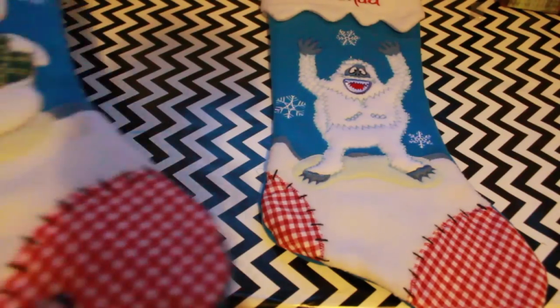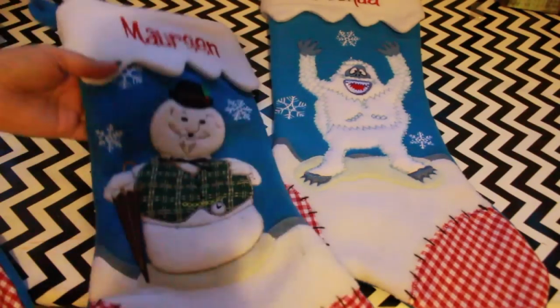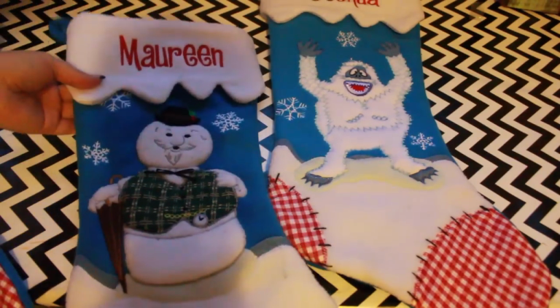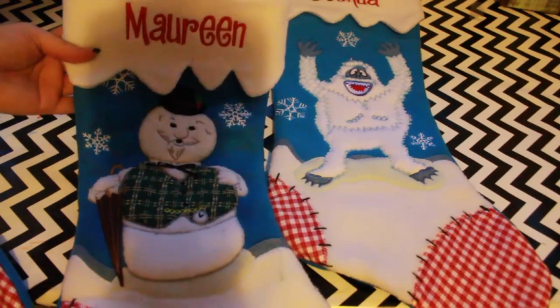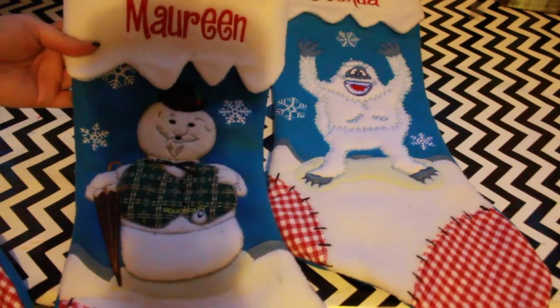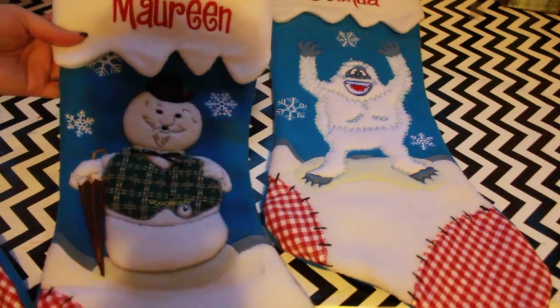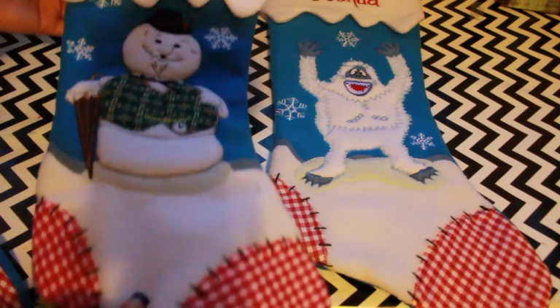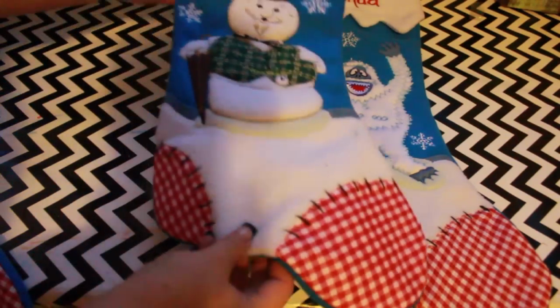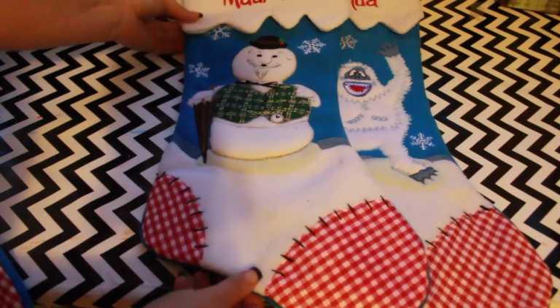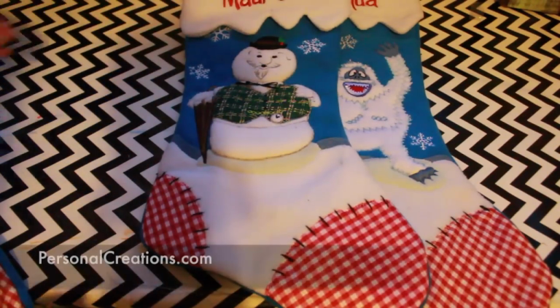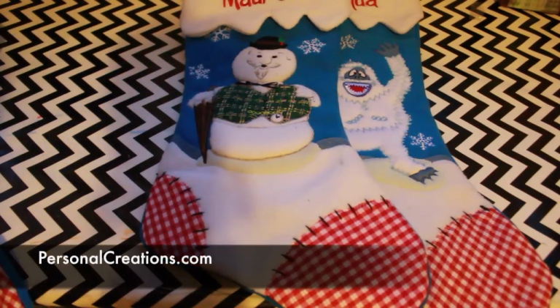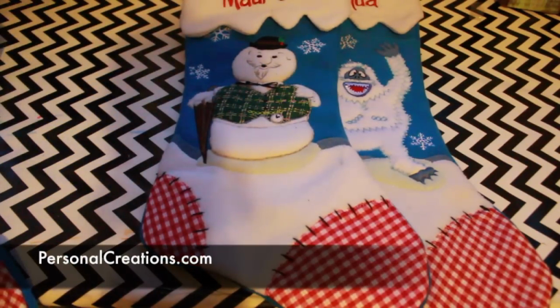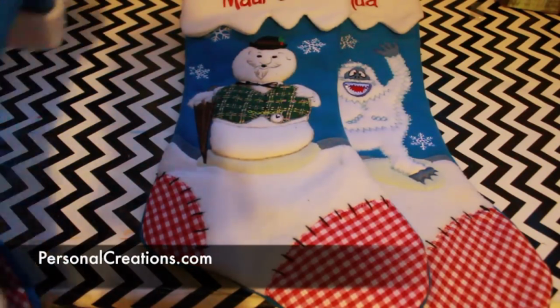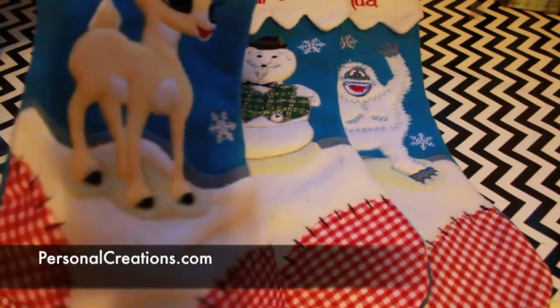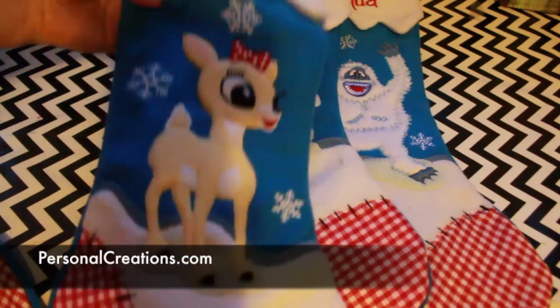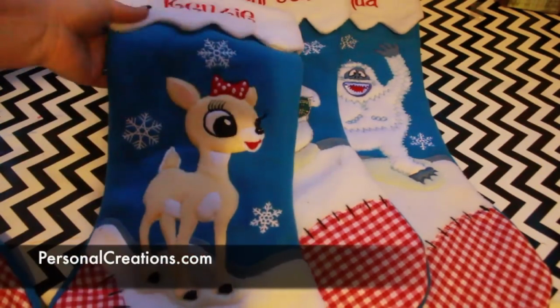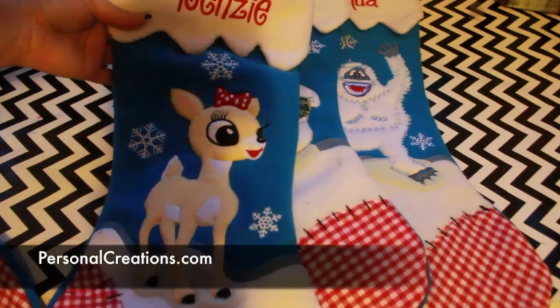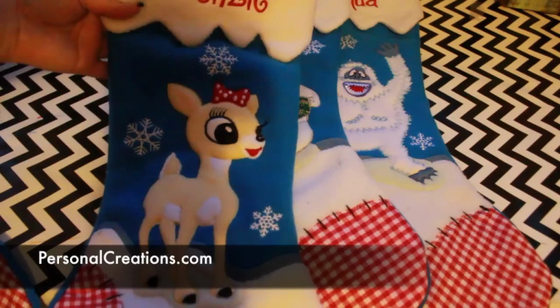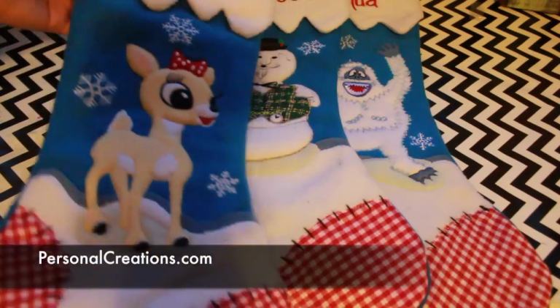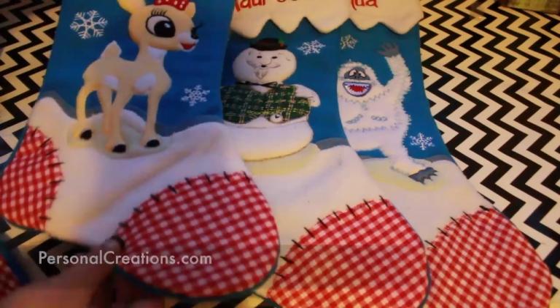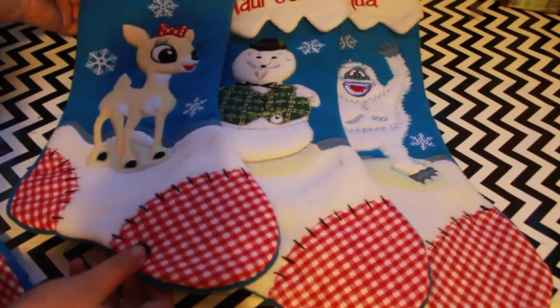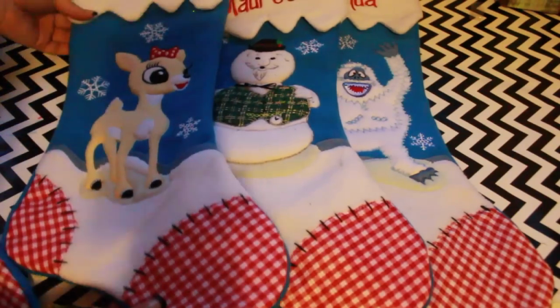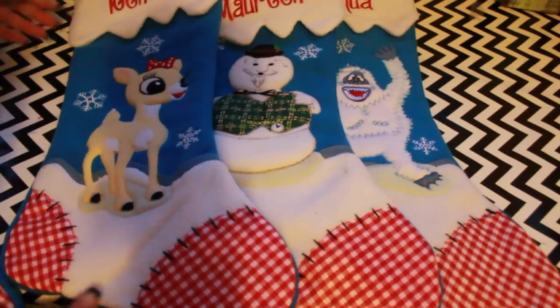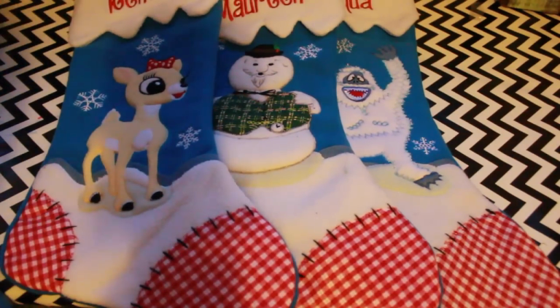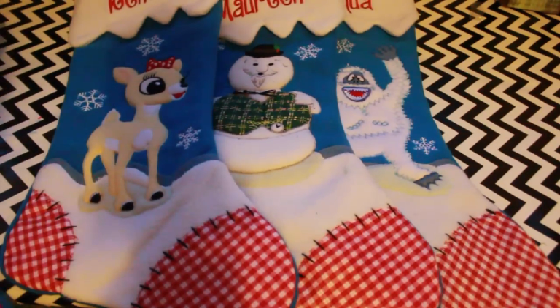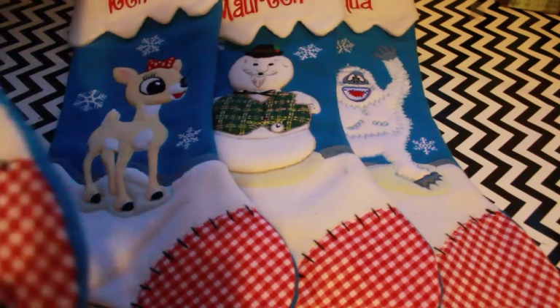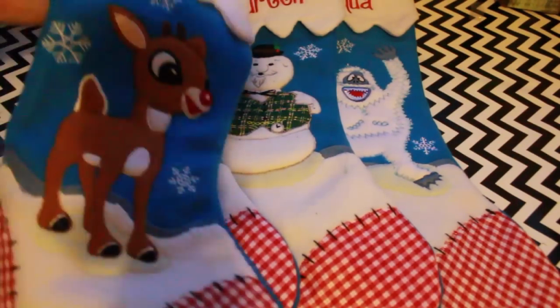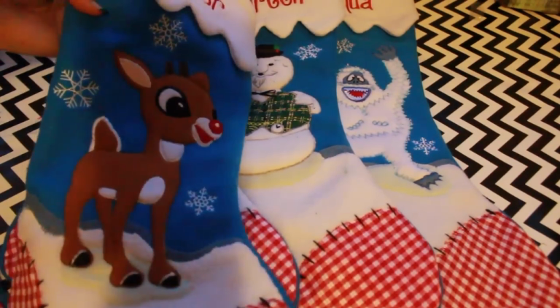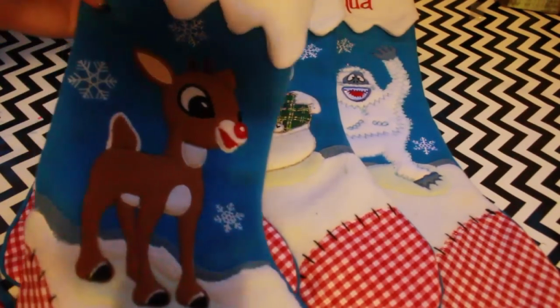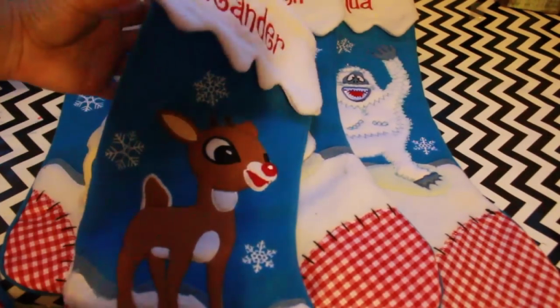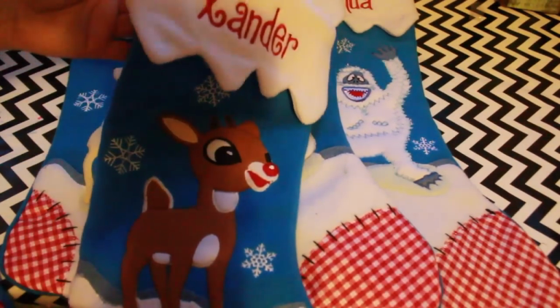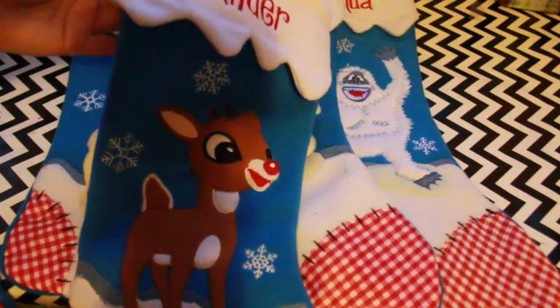I just got these adorable Rudolph stockings in the mail from my sponsor personalcreations.com. I love that they have our names embroidered on them for no extra charge, but I need a place to hang them.